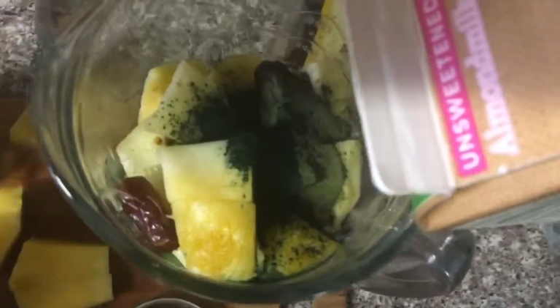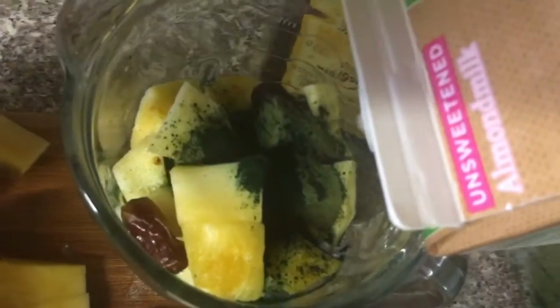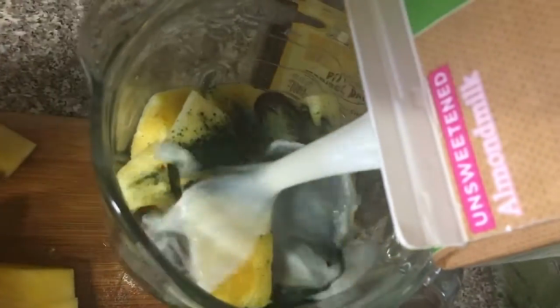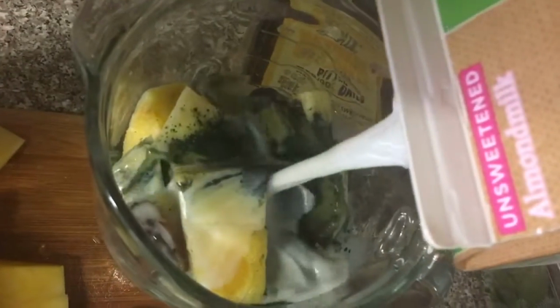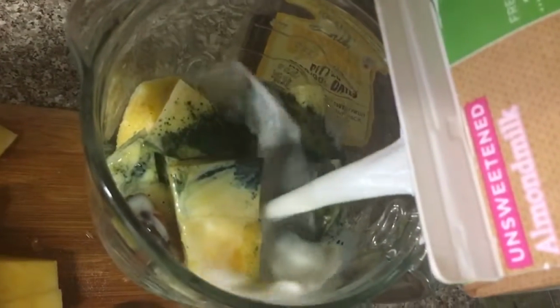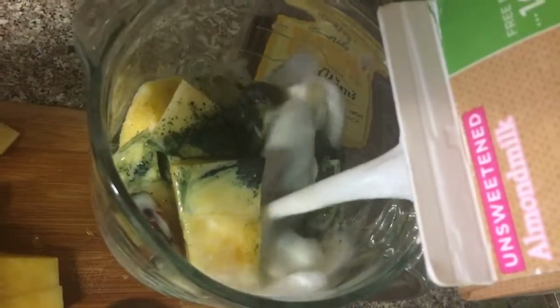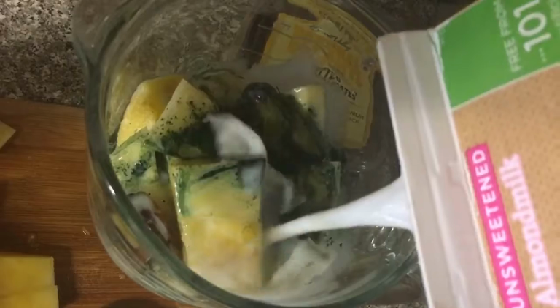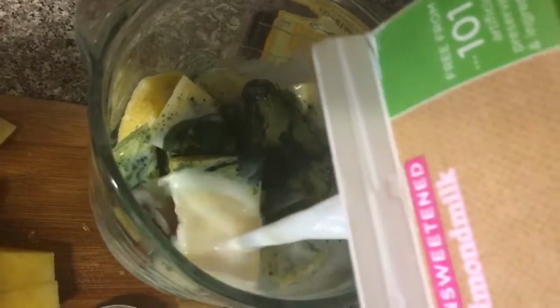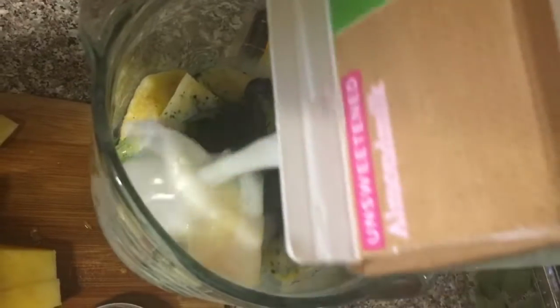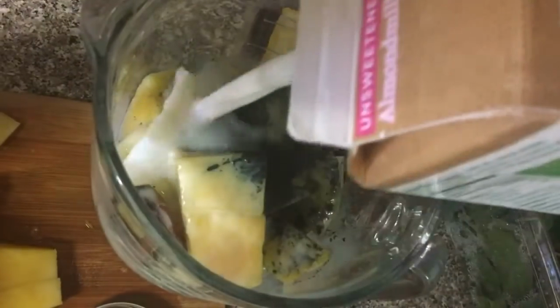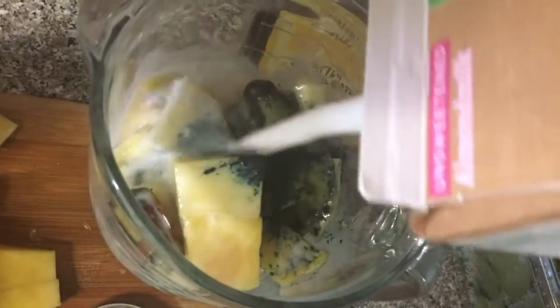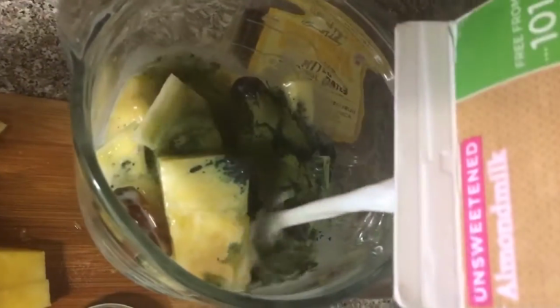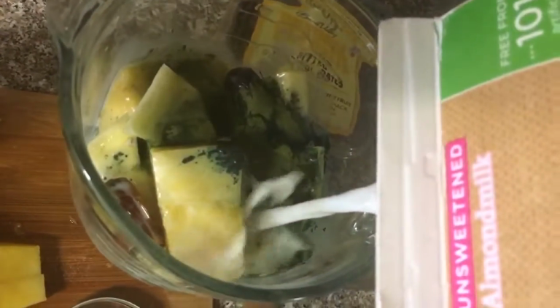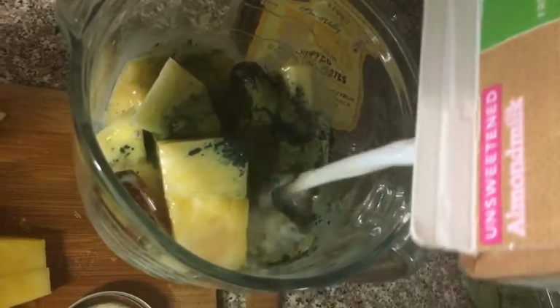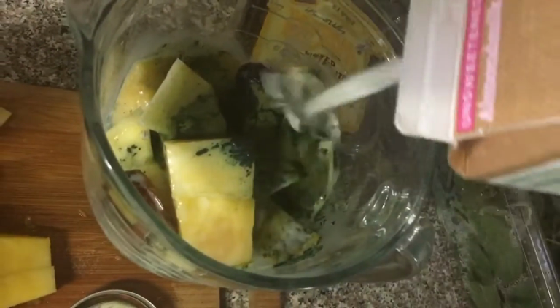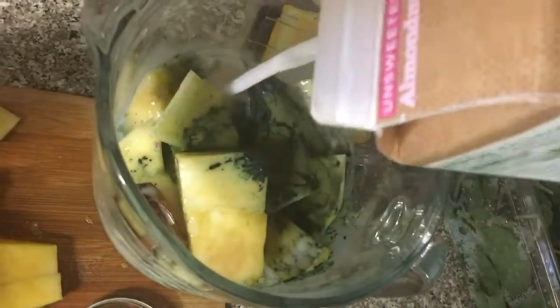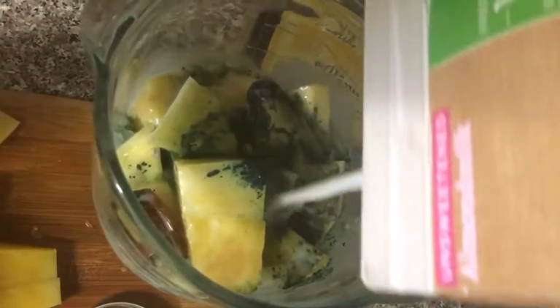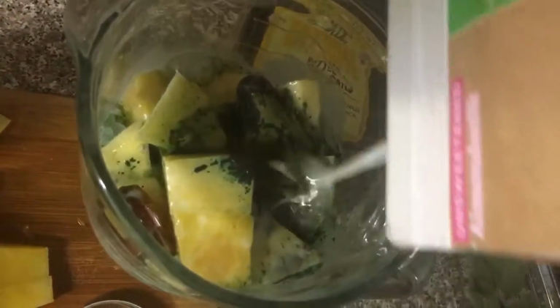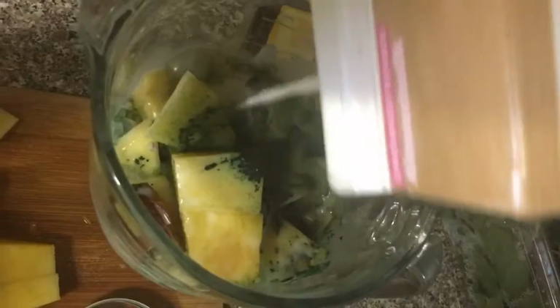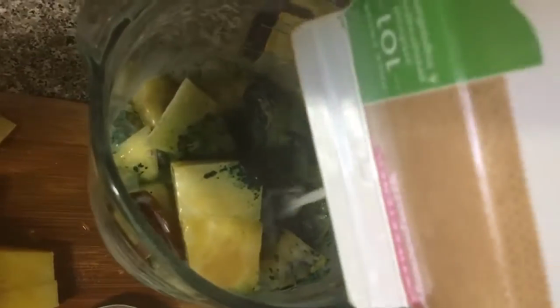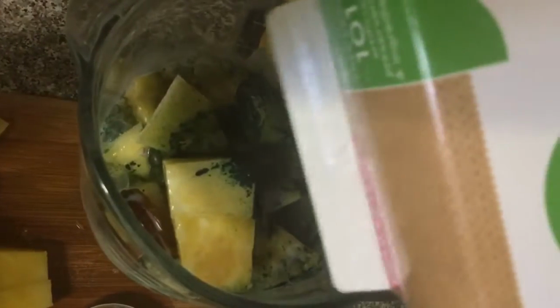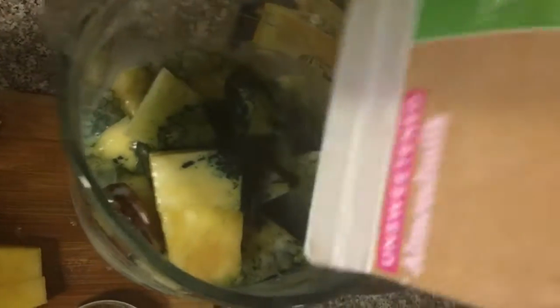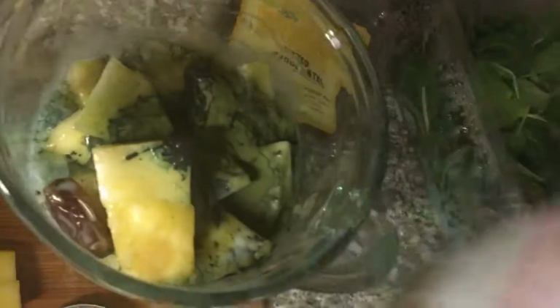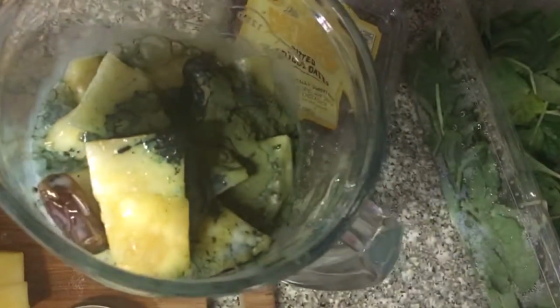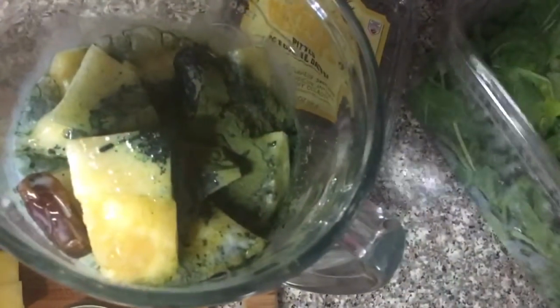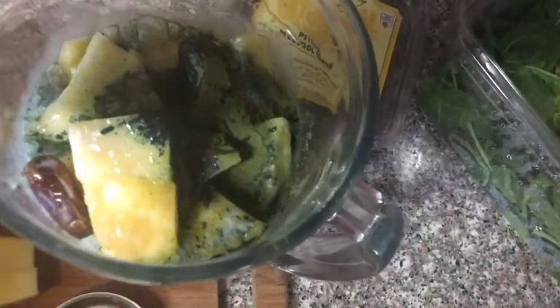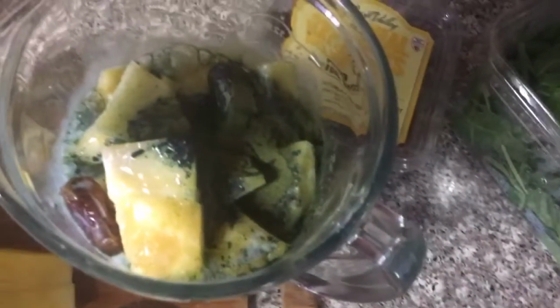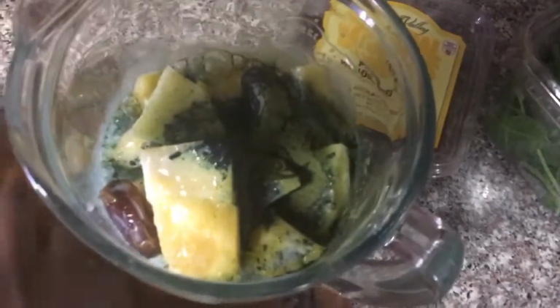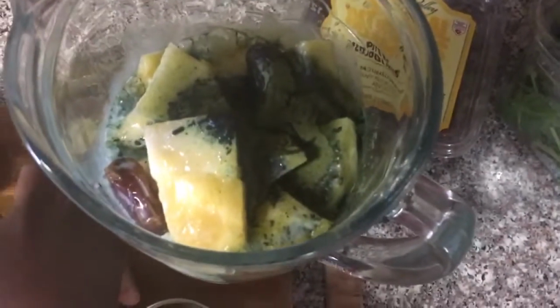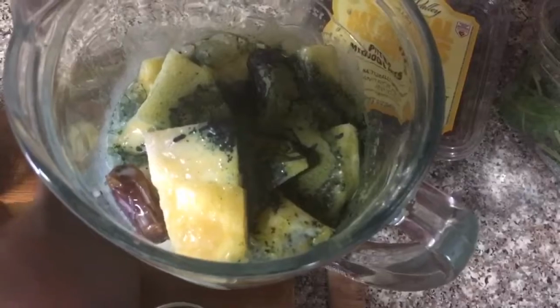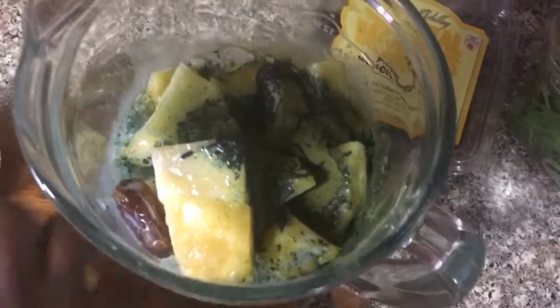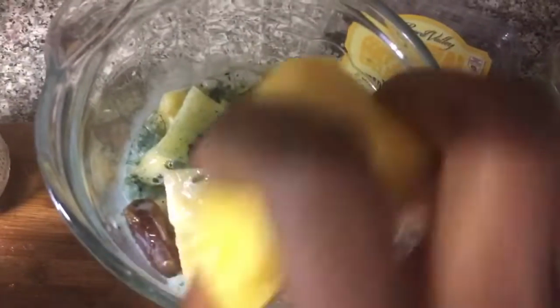I'm going to add my almond milk last. You can use whatever milk you have — if you drink dairy you can use whole milk or fat-free milk. You can also add yogurt if you'd like.